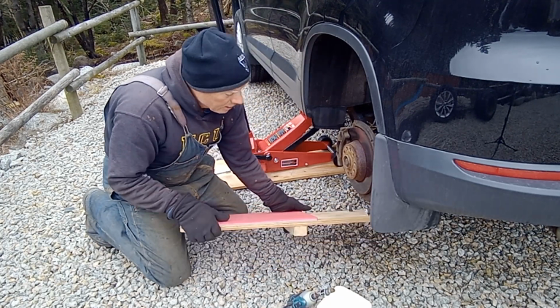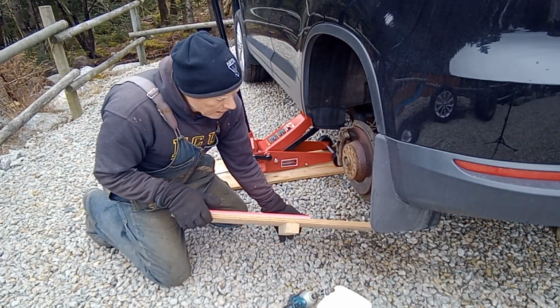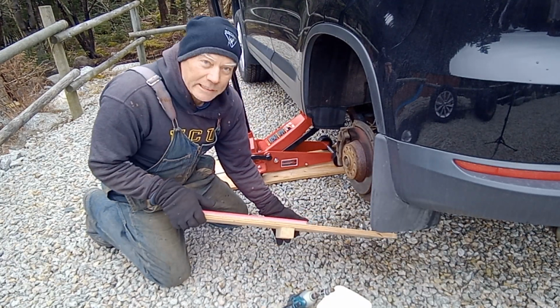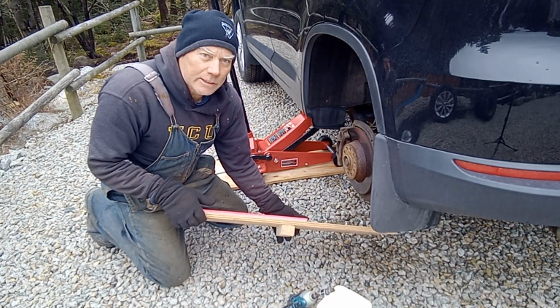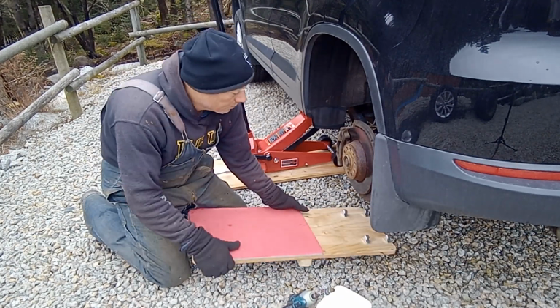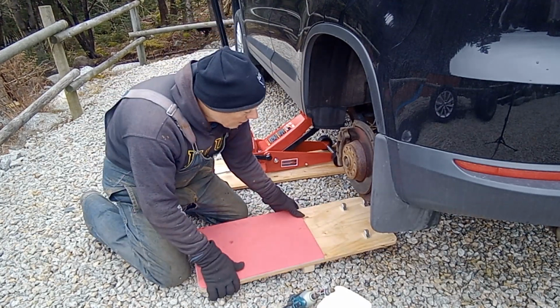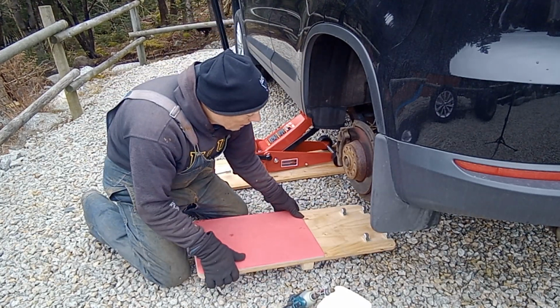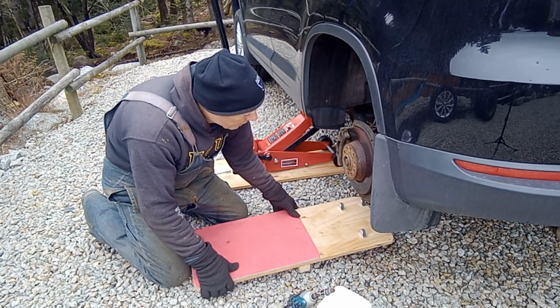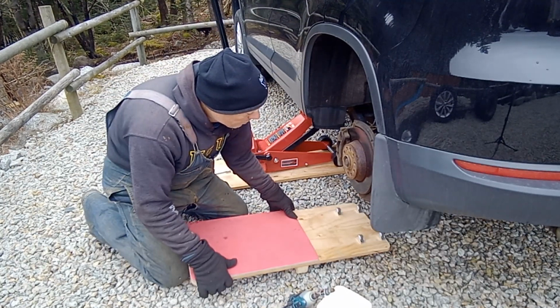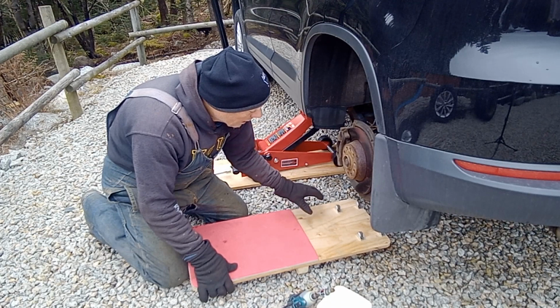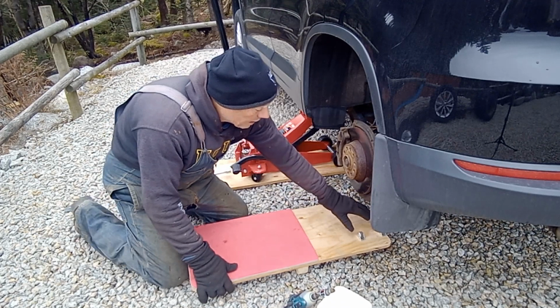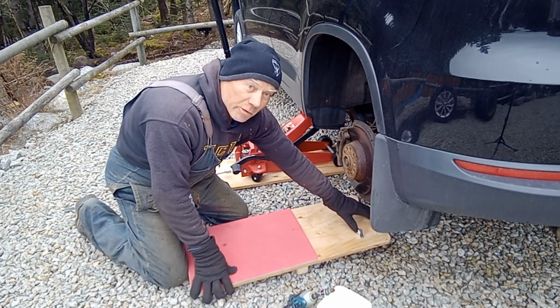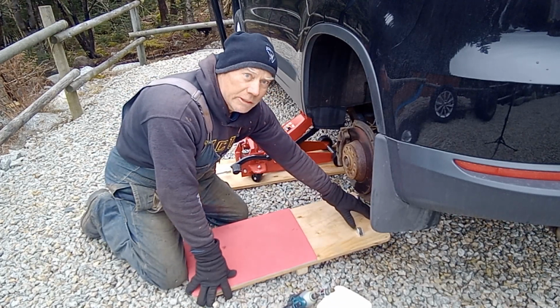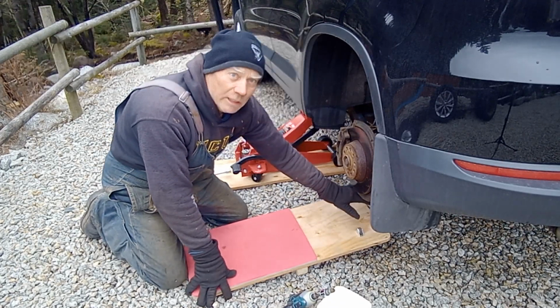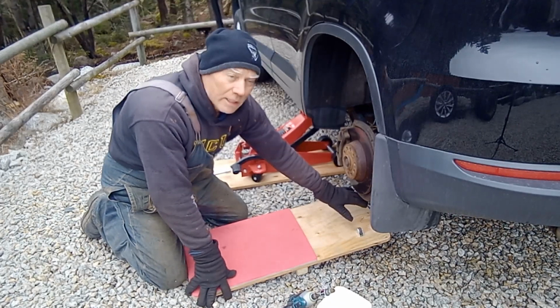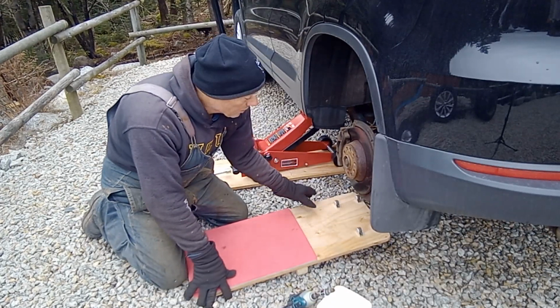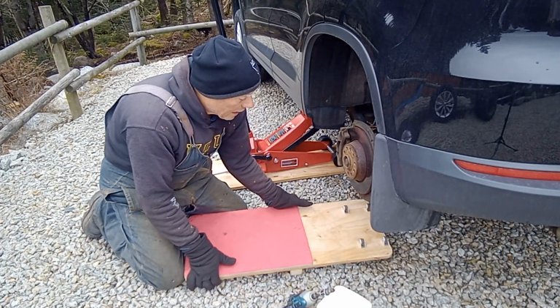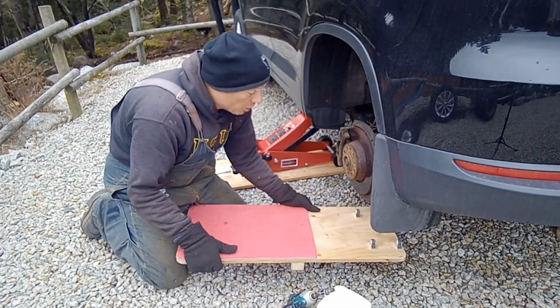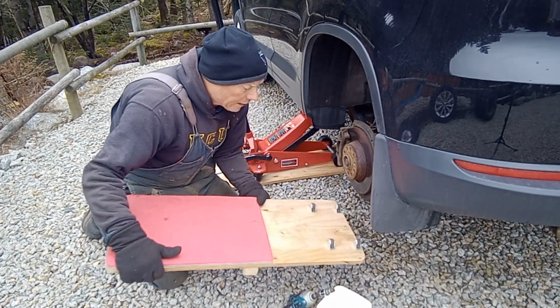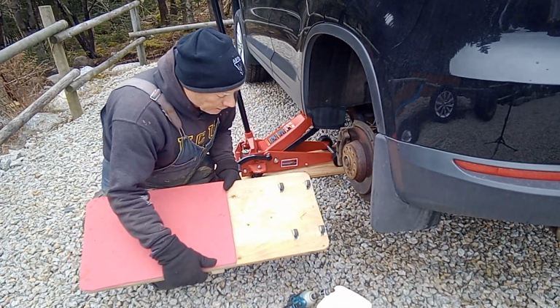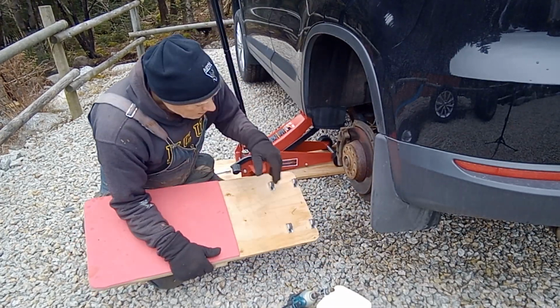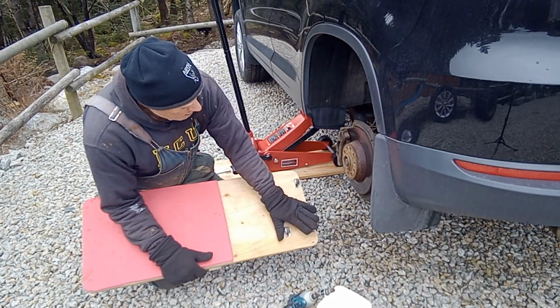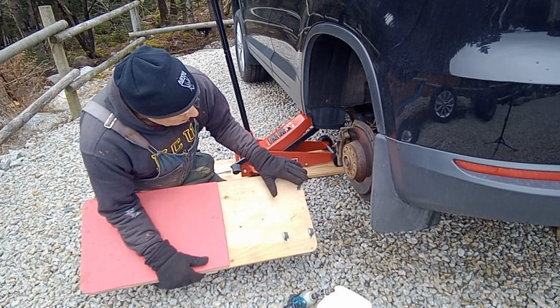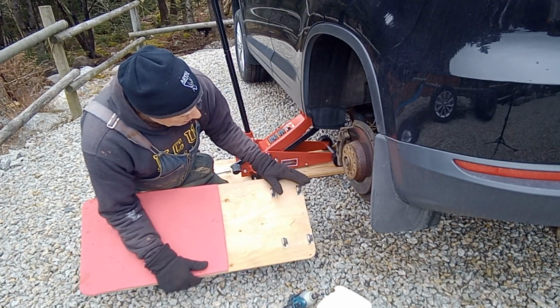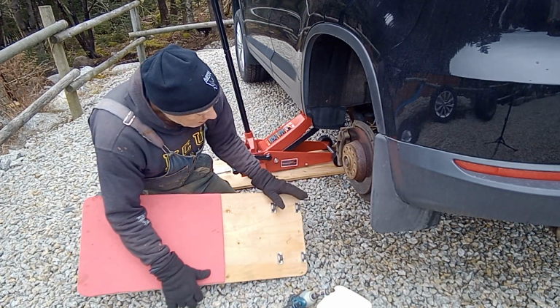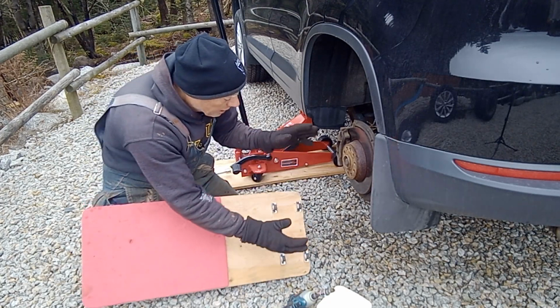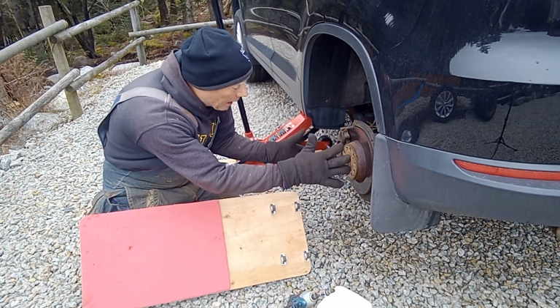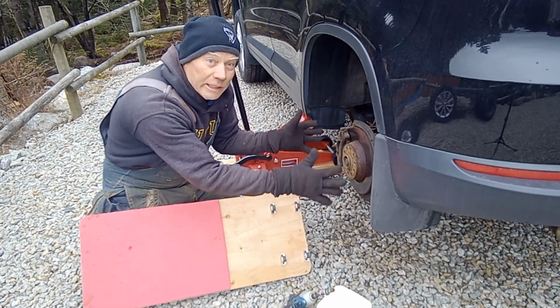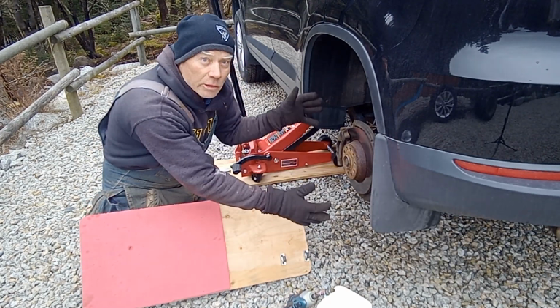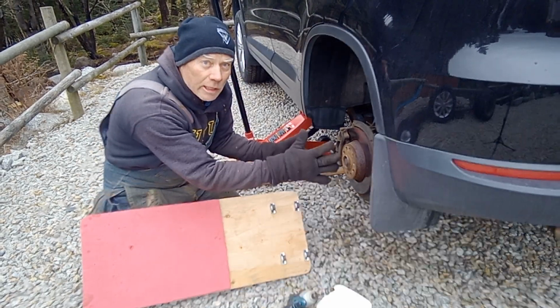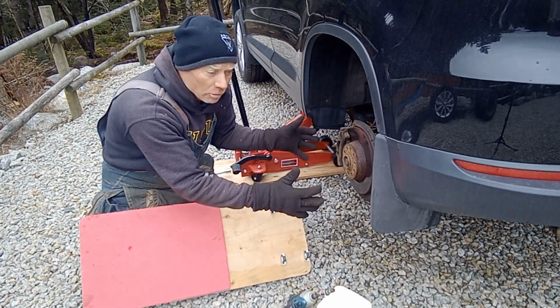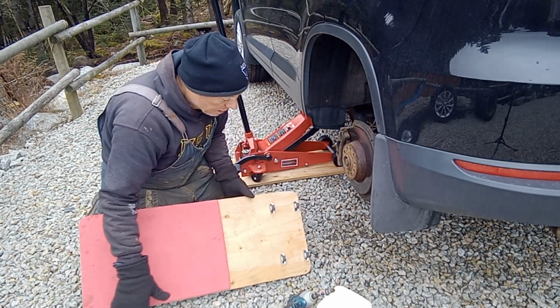It's kind of like a seesaw. I get about three inches of lift, and I put casters on it so that I can easily turn and rotate the tire.